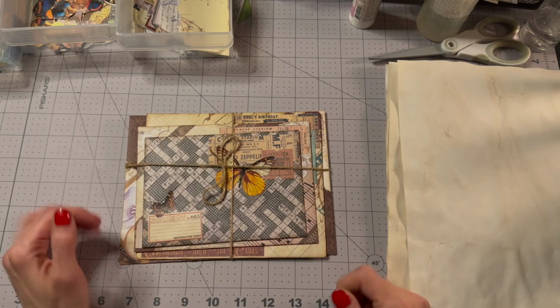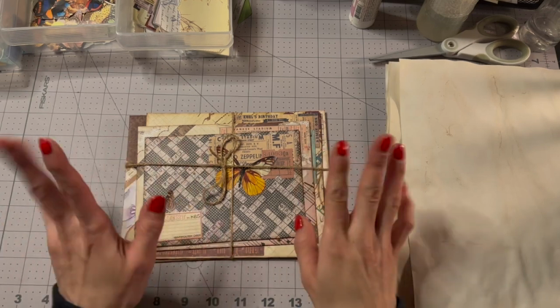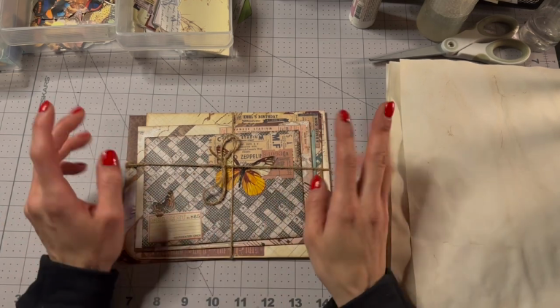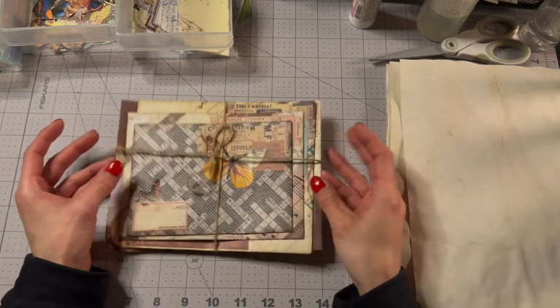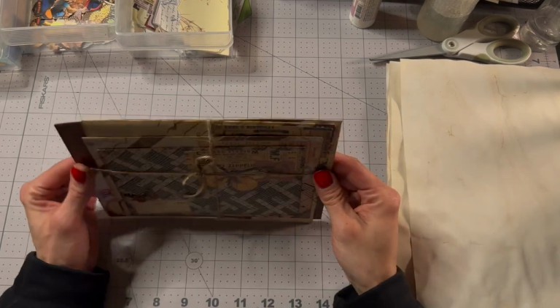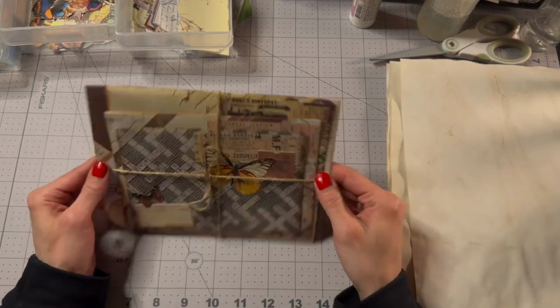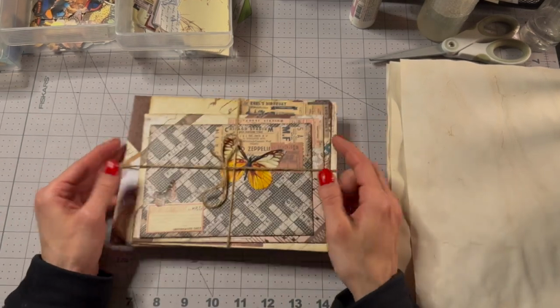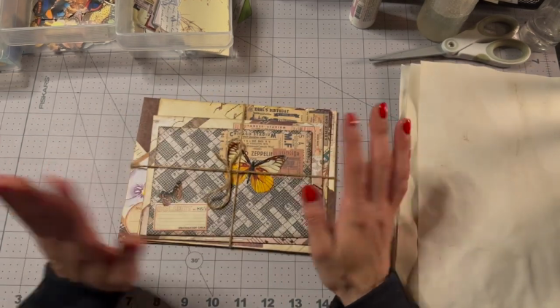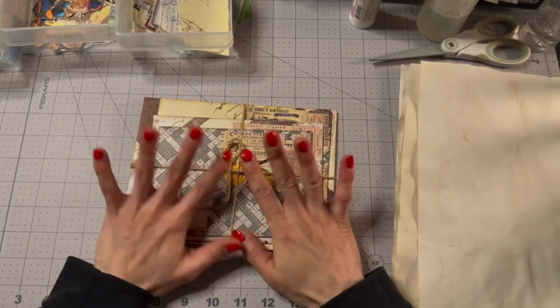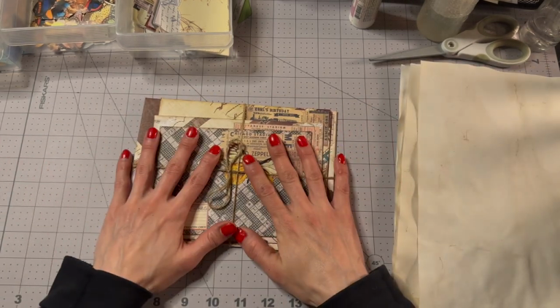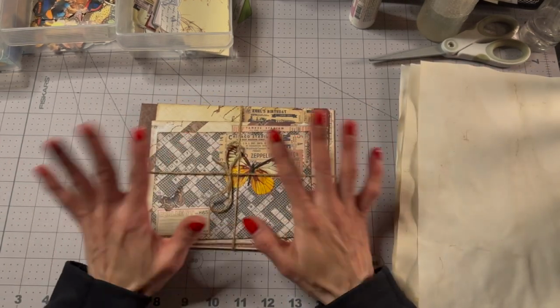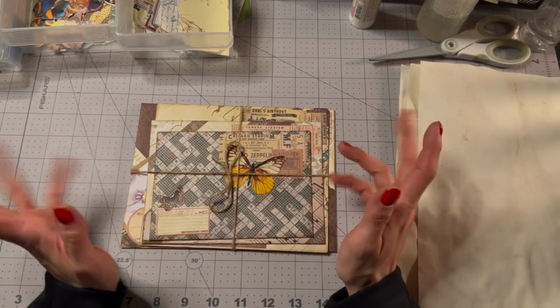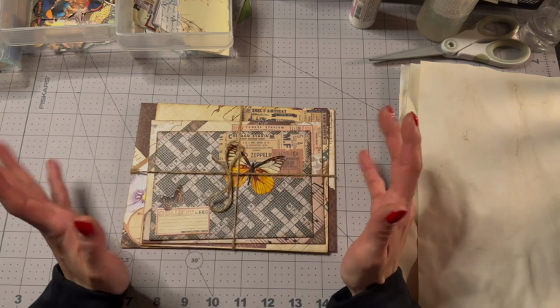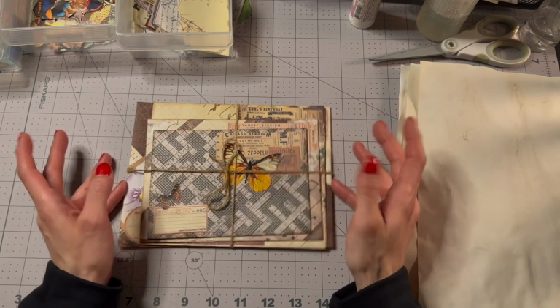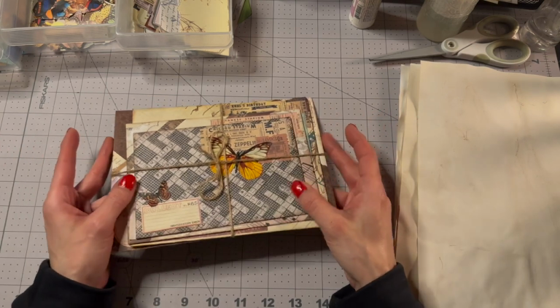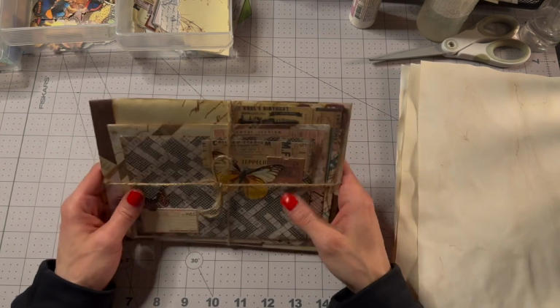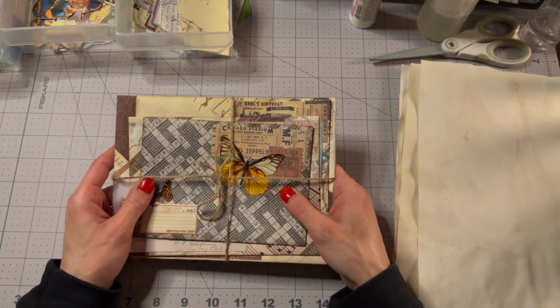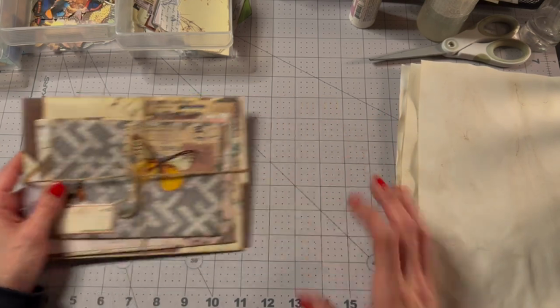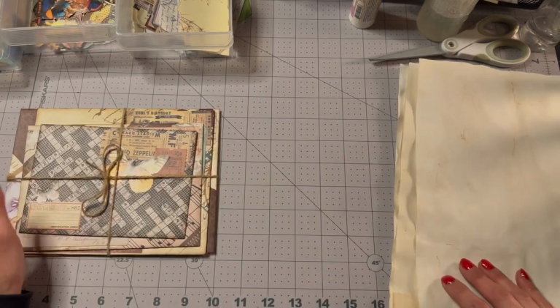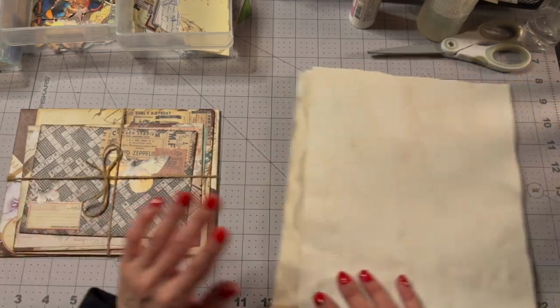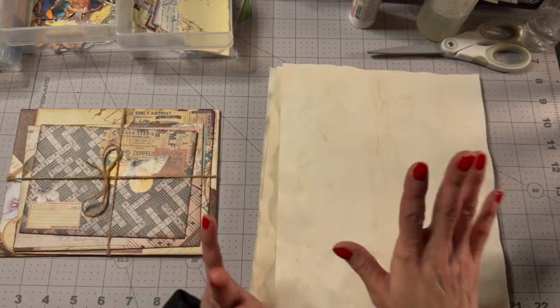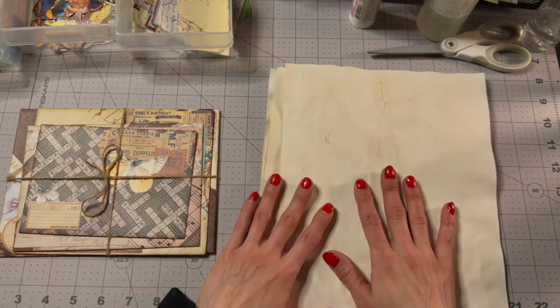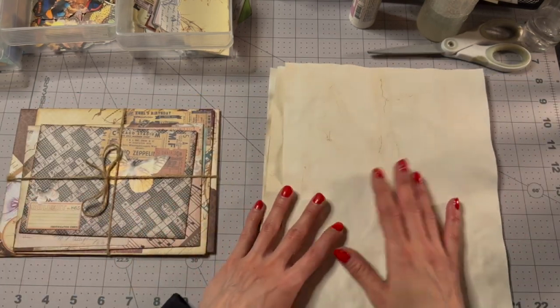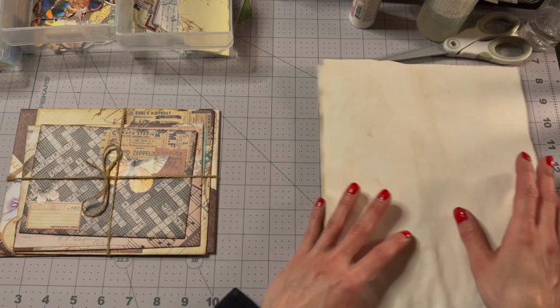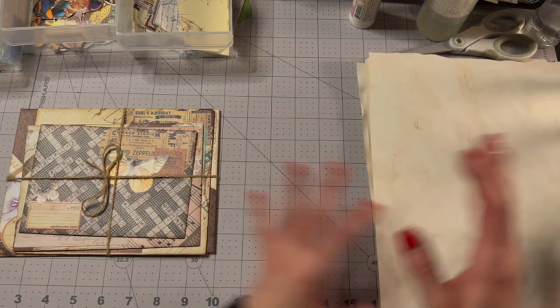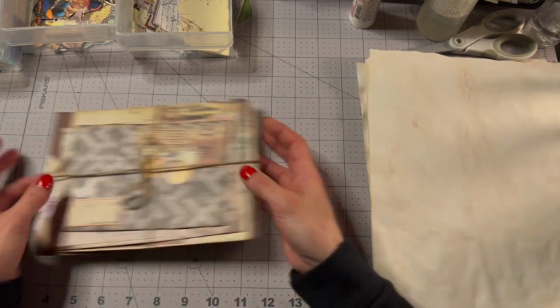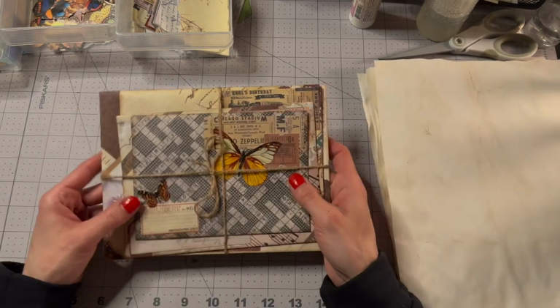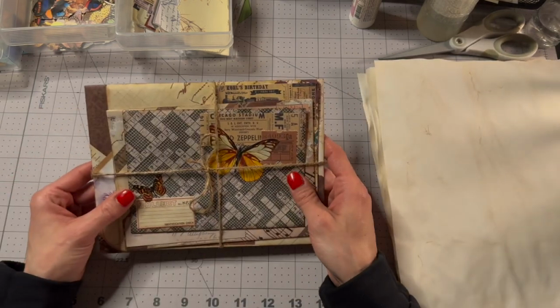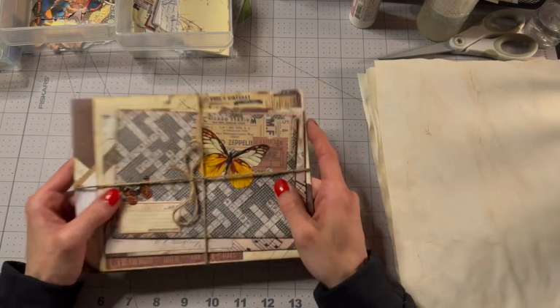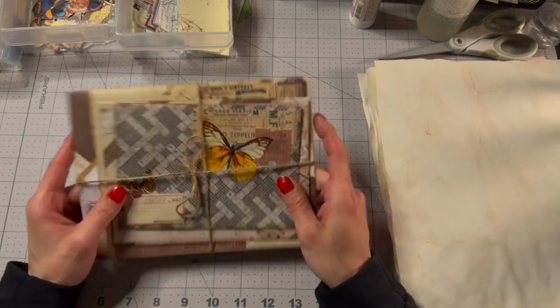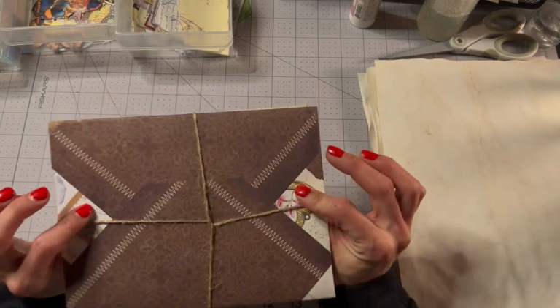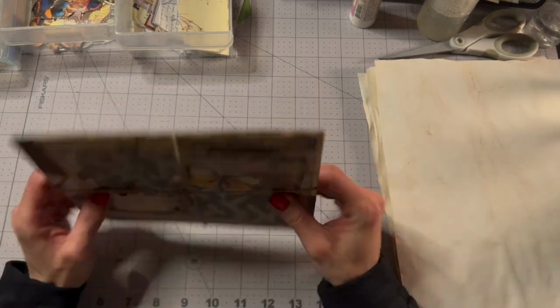Hello, hello everybody! Kyung here and I'm here to do envelopes! Yay! And instead of having a pre-made envelope, I thought we would make our own envelopes this time. So I have stacked envelopes — that's what we're going to do.